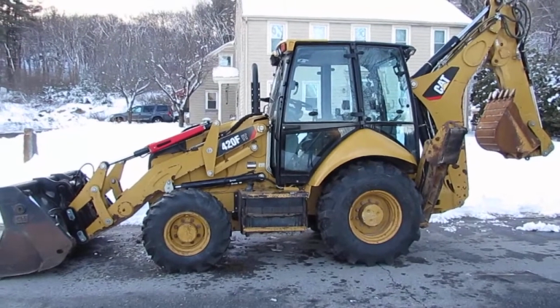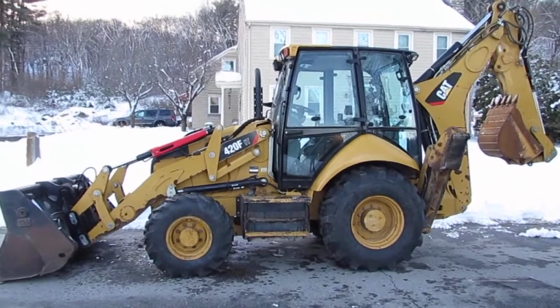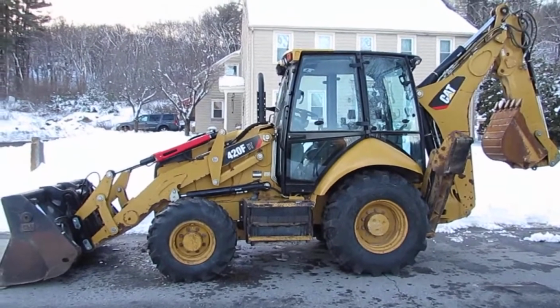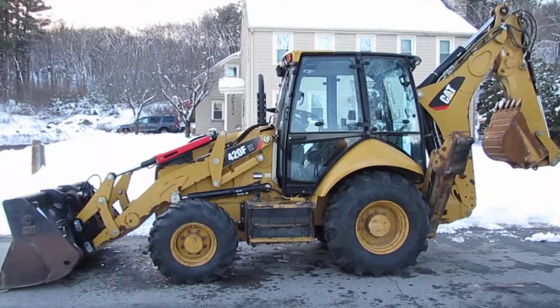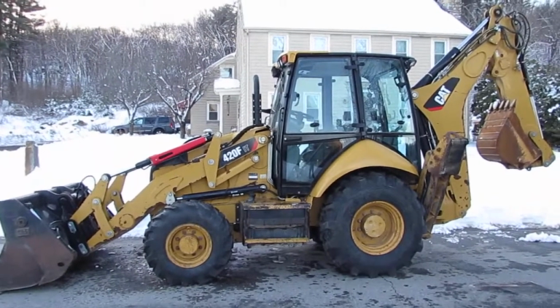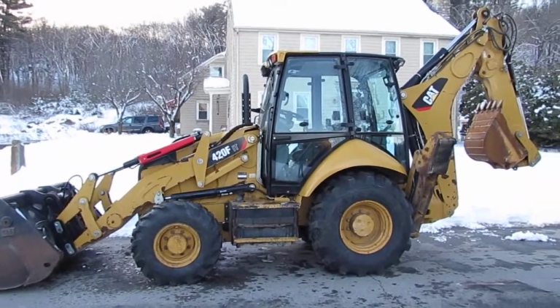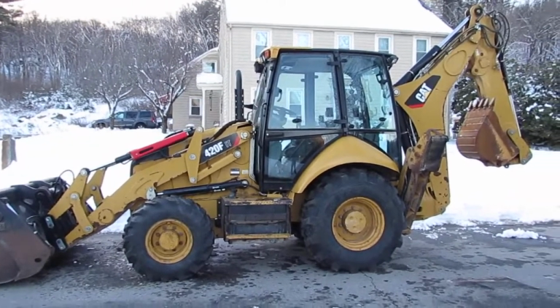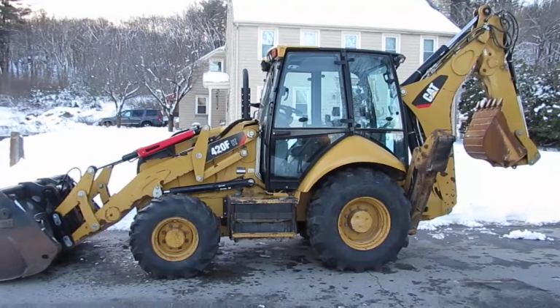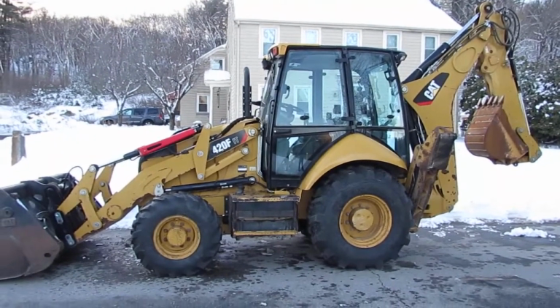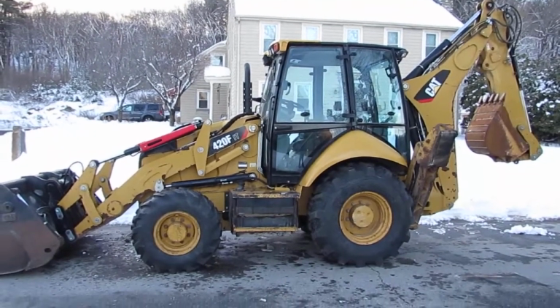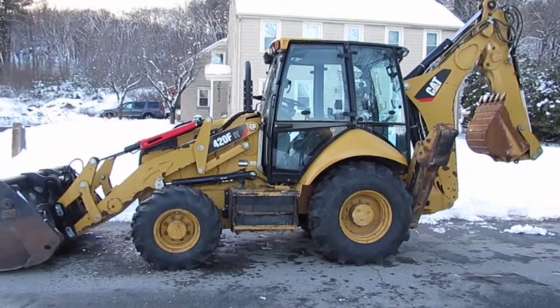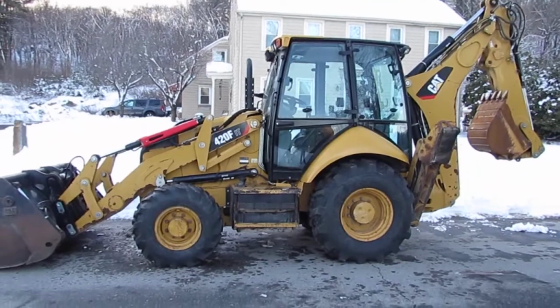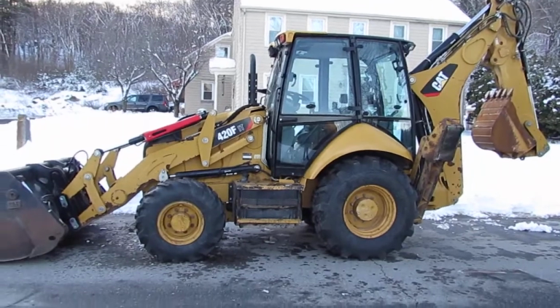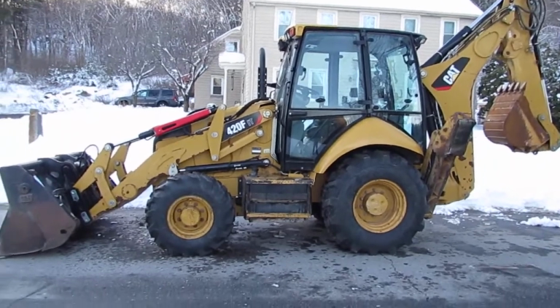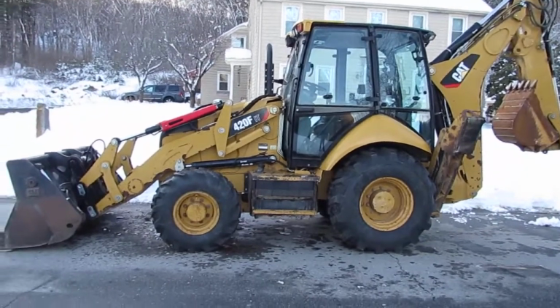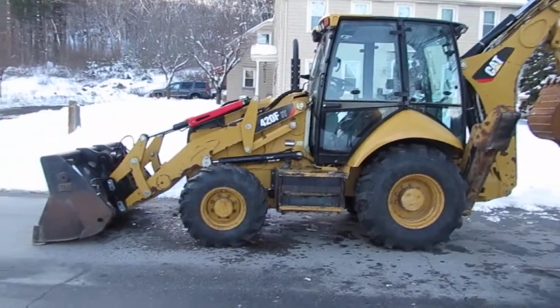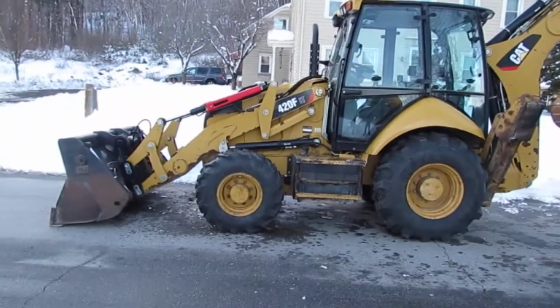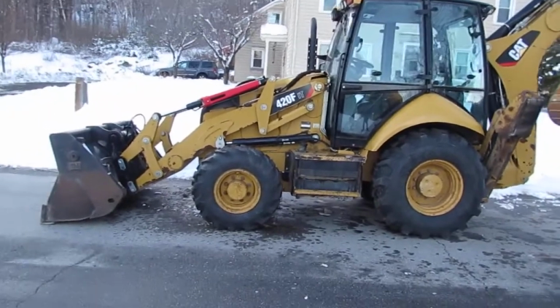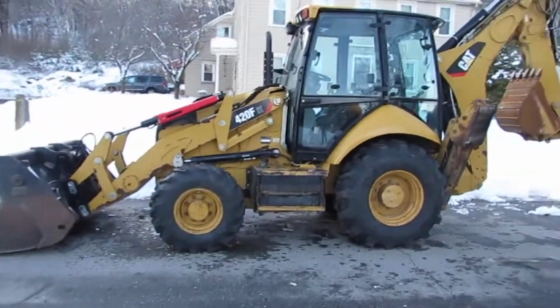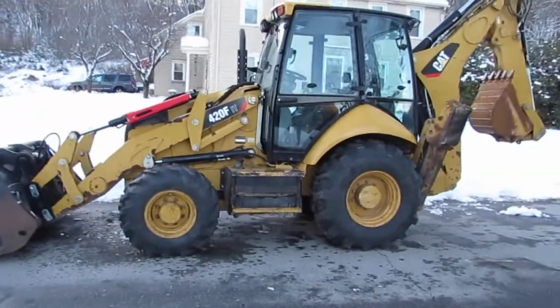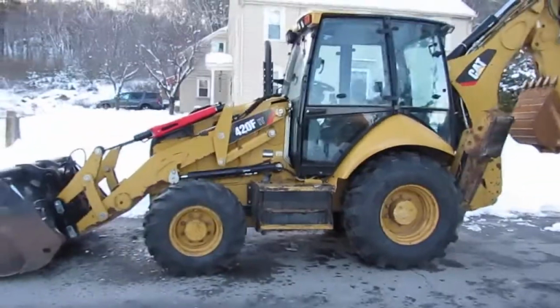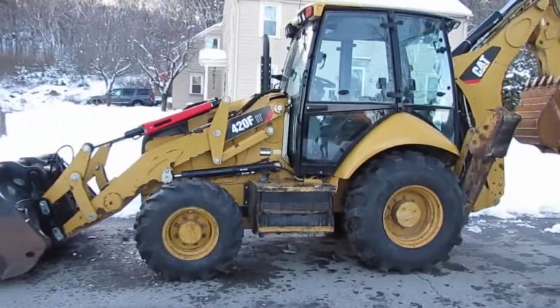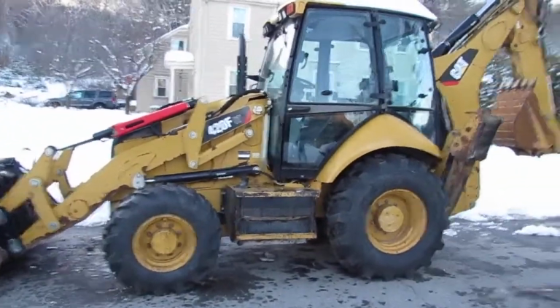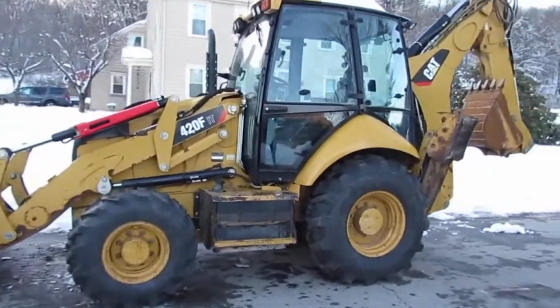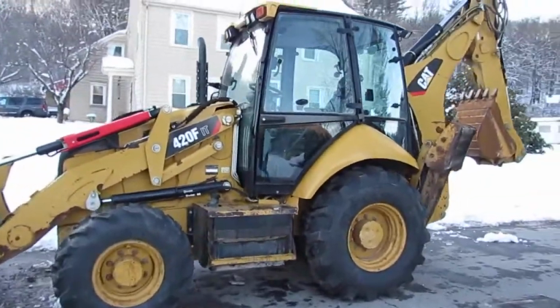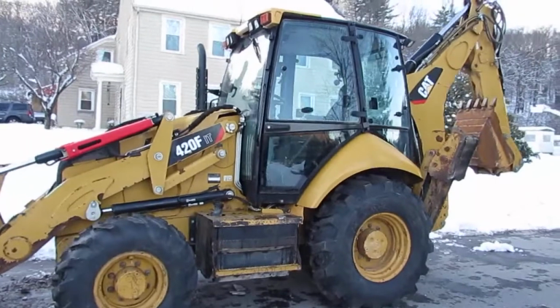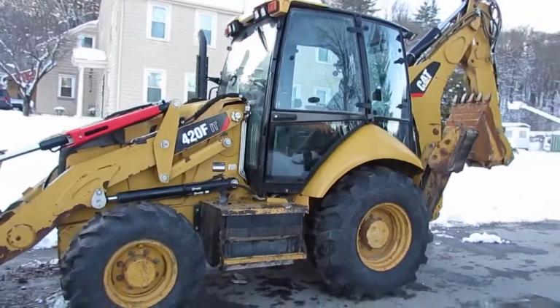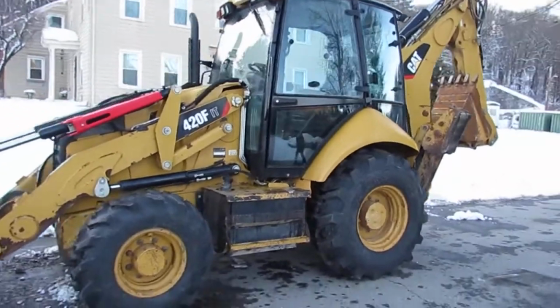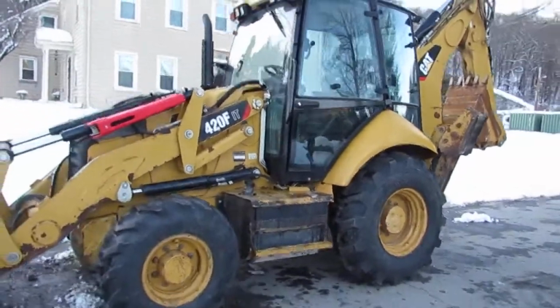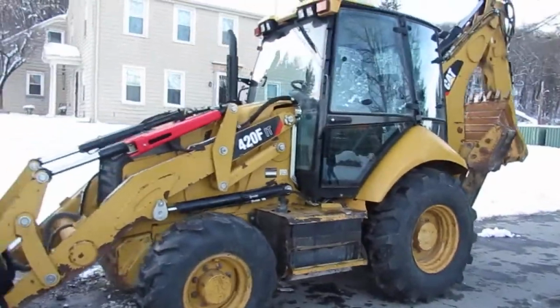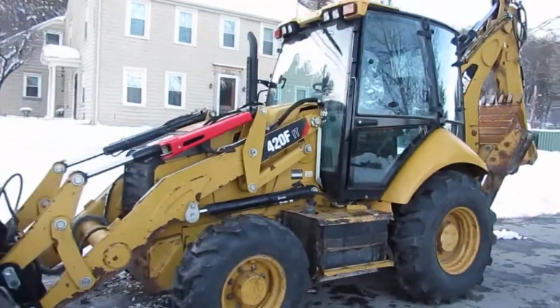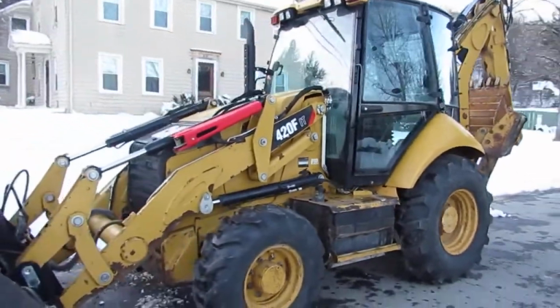Today we're looking at a Caterpillar 420F IT backhoe loader. This loader is in great shape. I'm going to do a quick walk around, show you the machine, and we're going to fire it up so you can hear it running and driving.